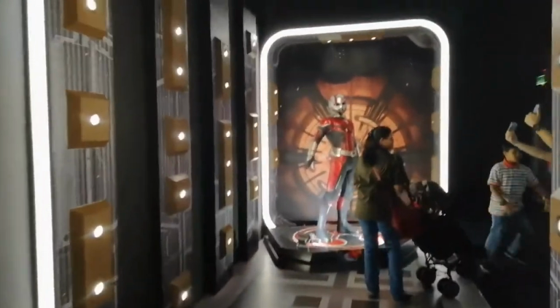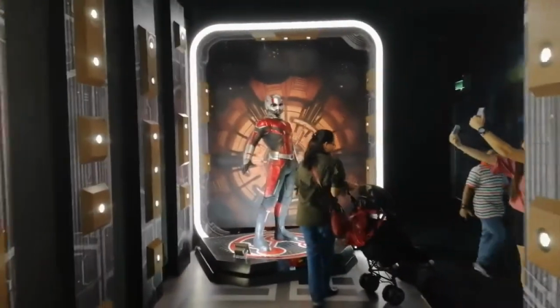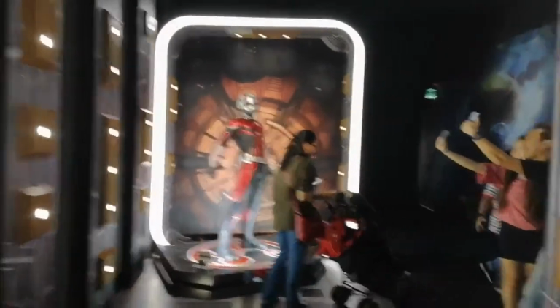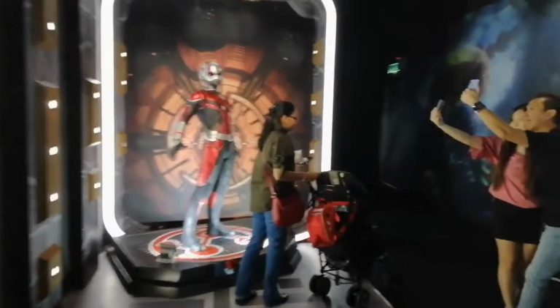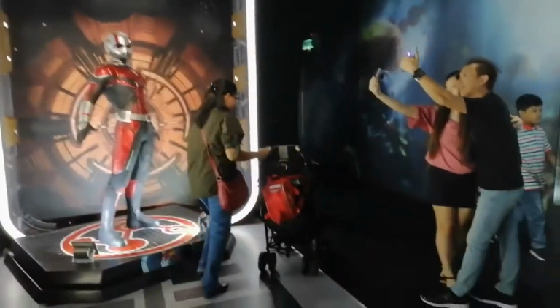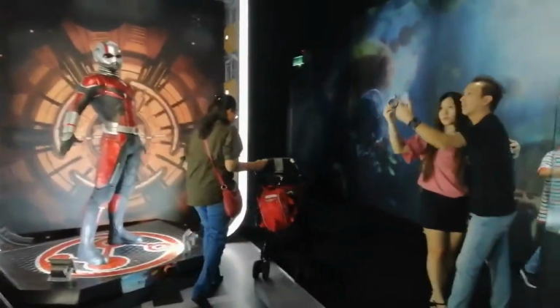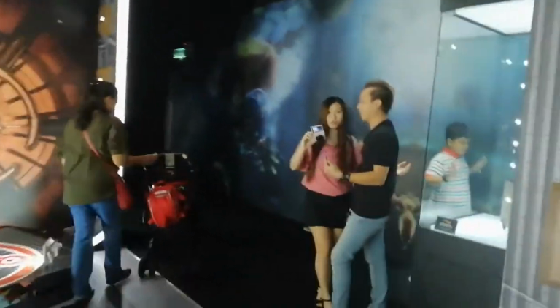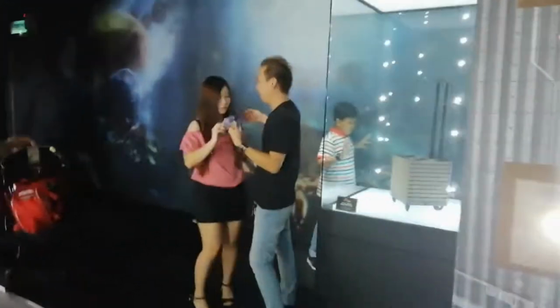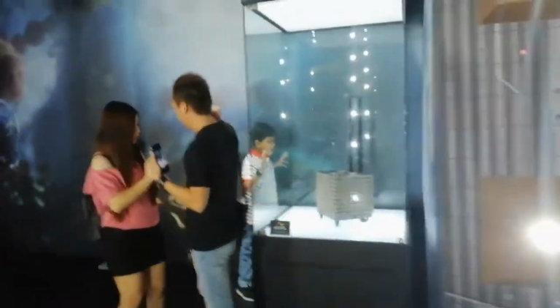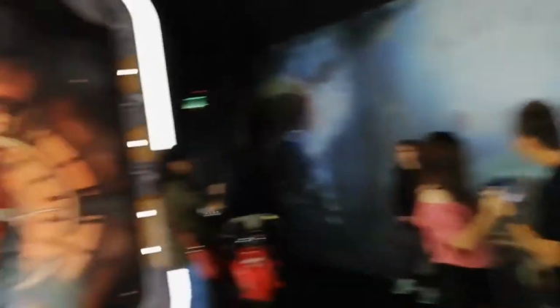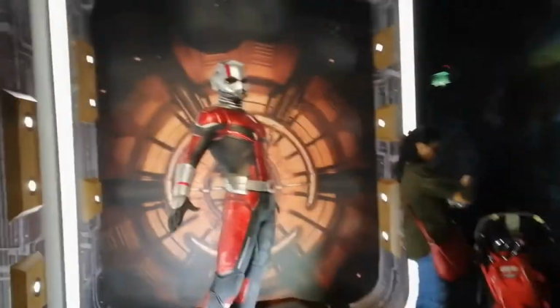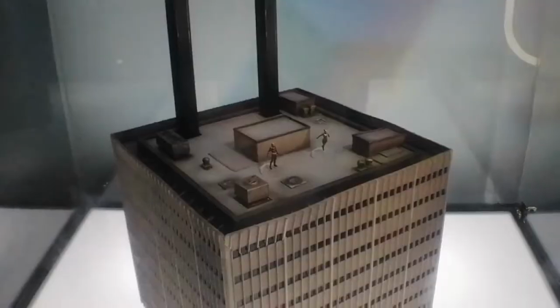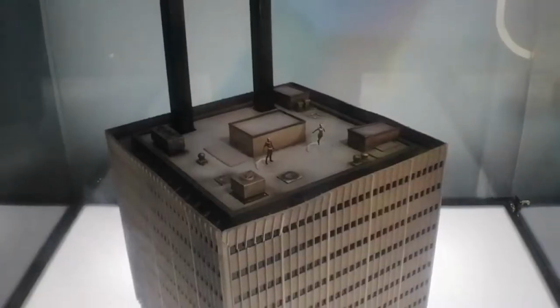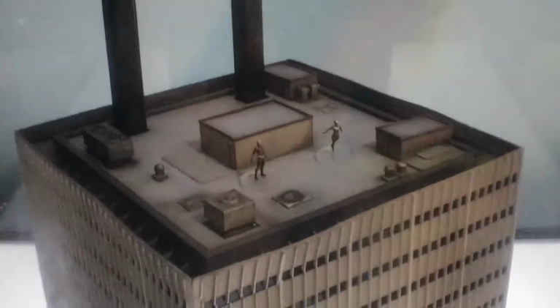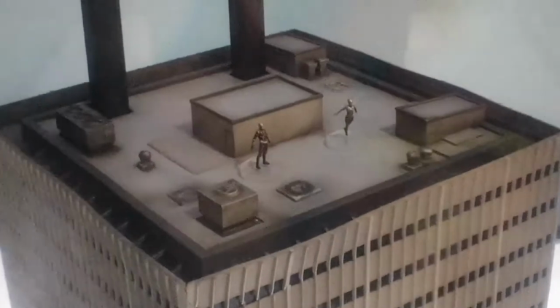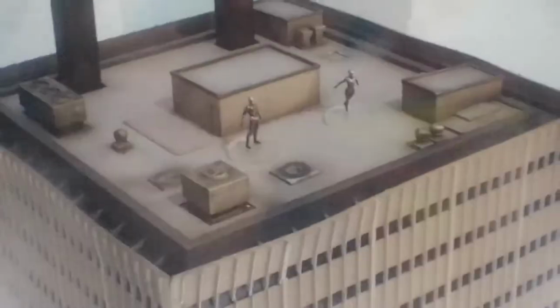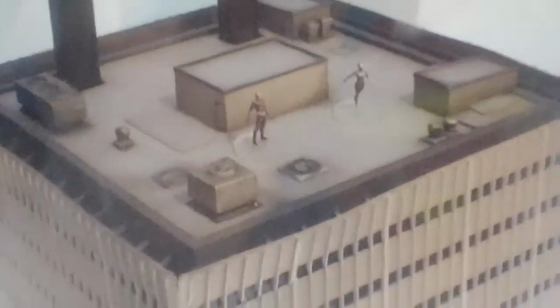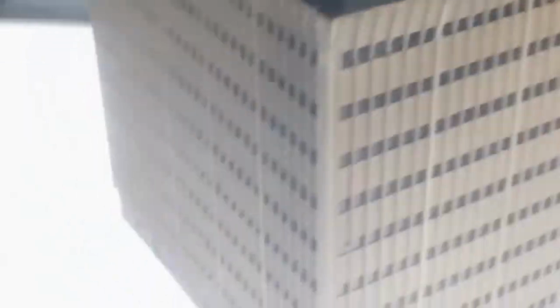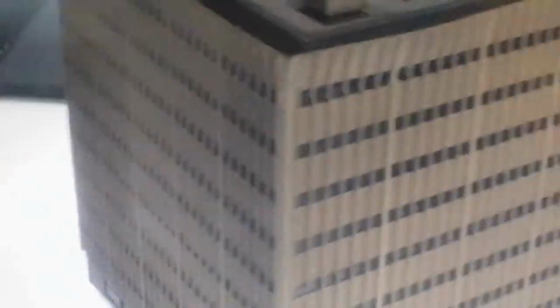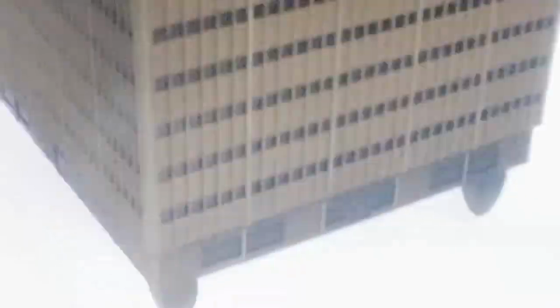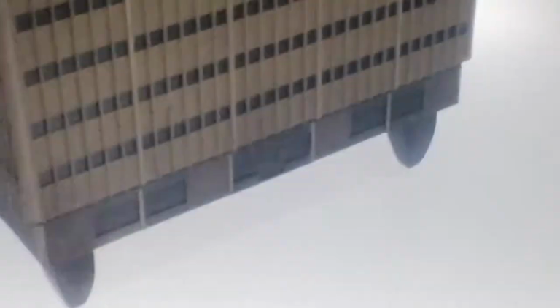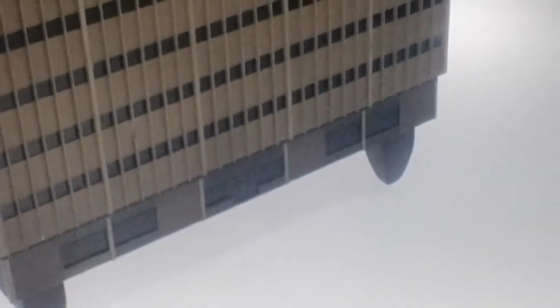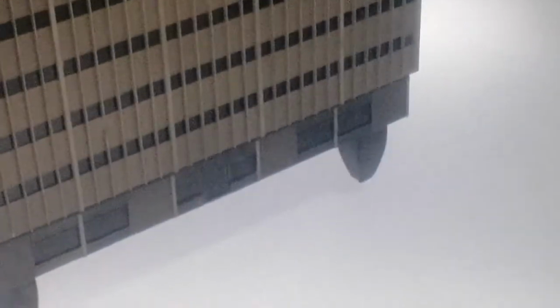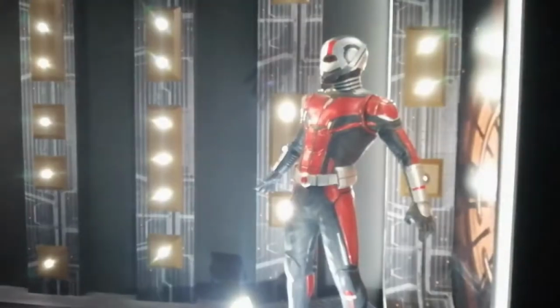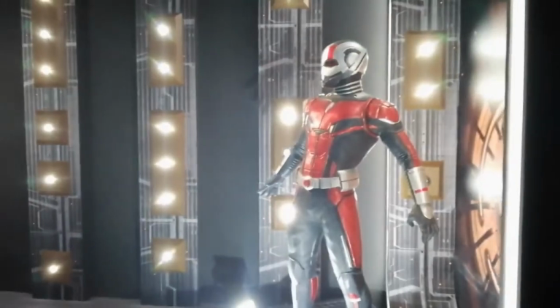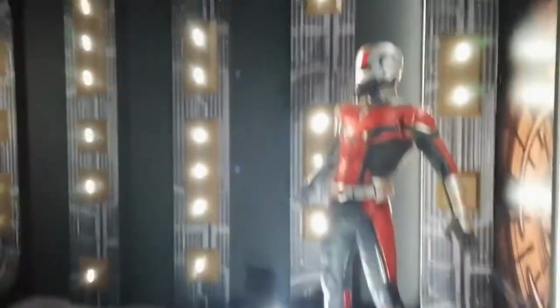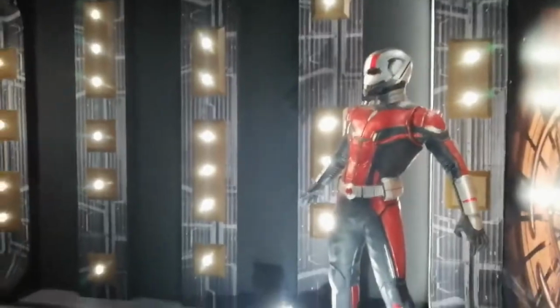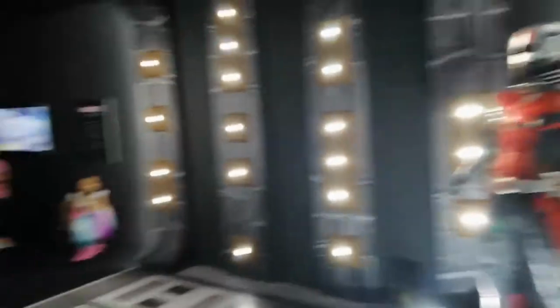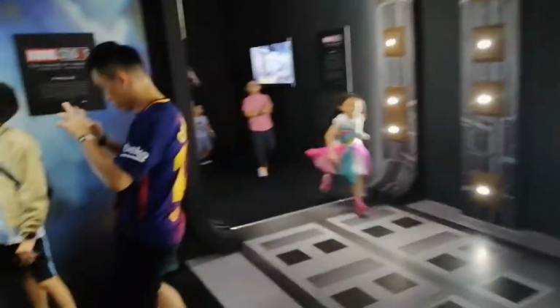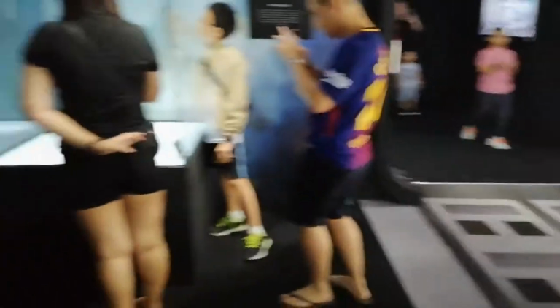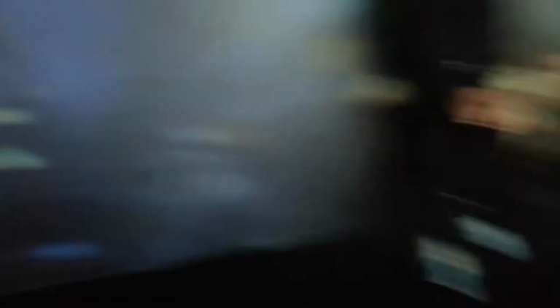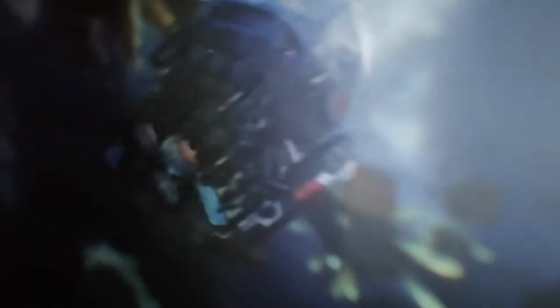The next section is the Ant-Man and the Wasp section. A lot of things shown here are all new, including the Ant-Man statue and also the building. As for the background, they show you the Quantum Realm.